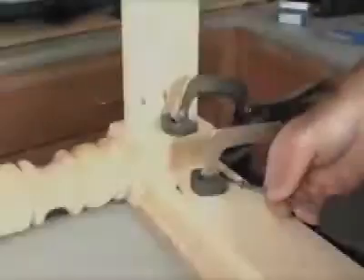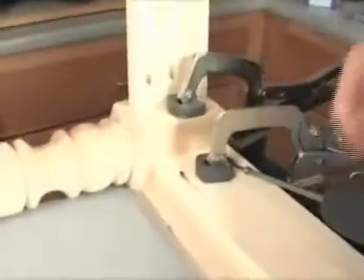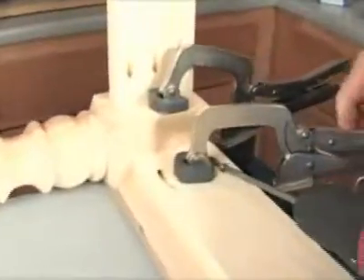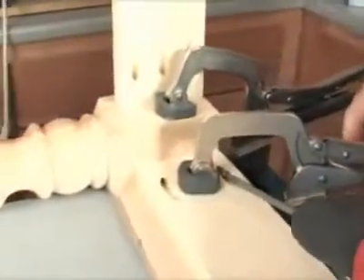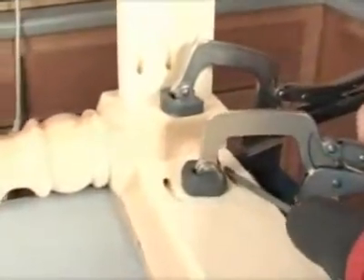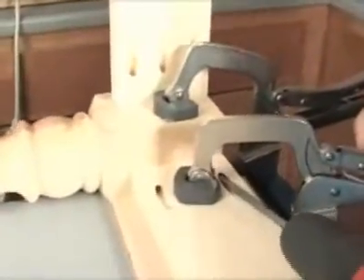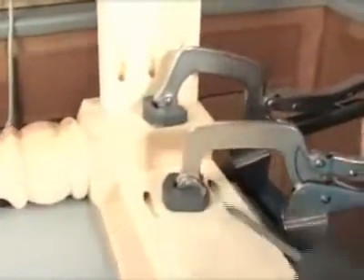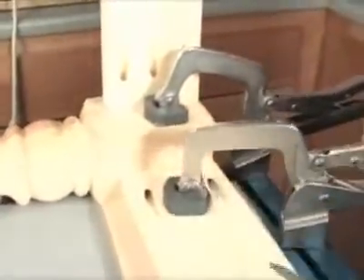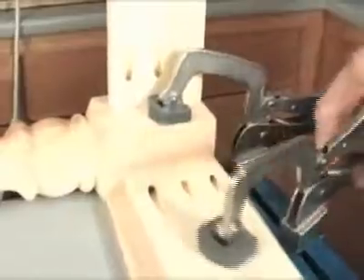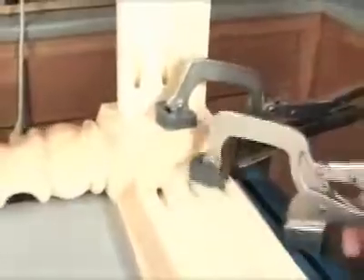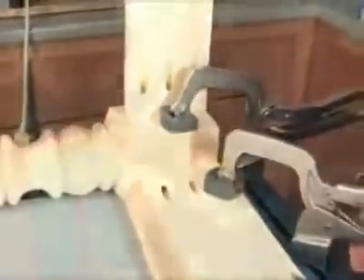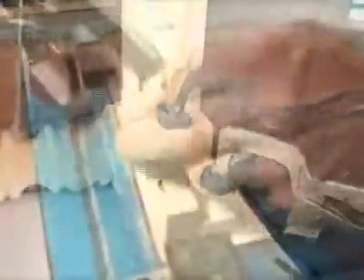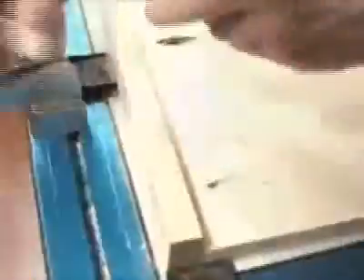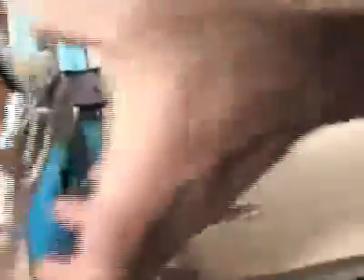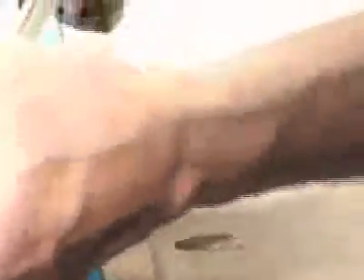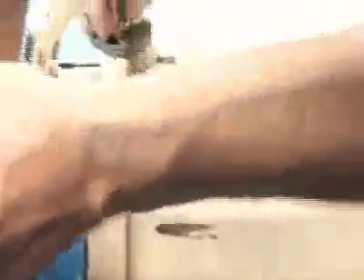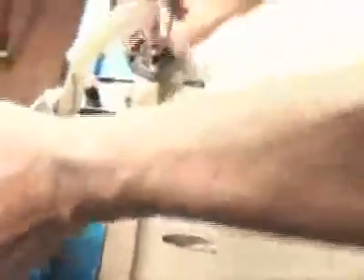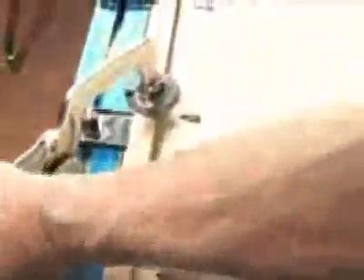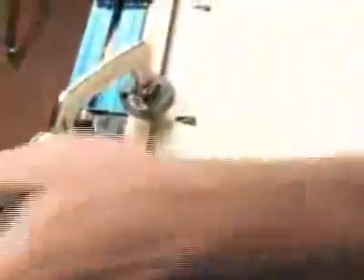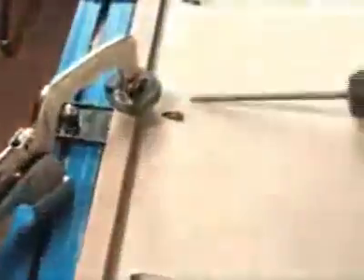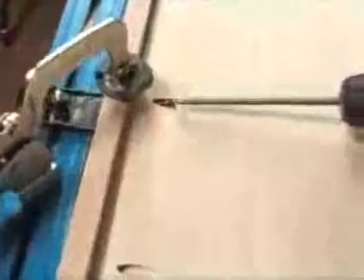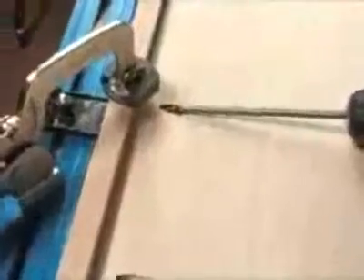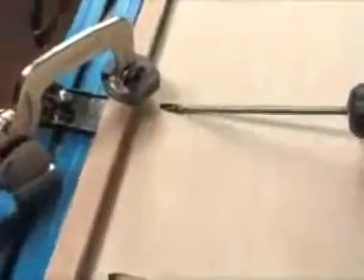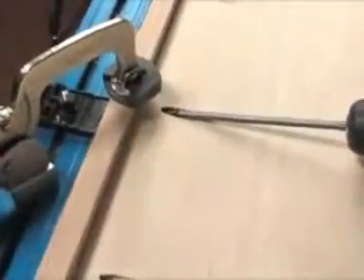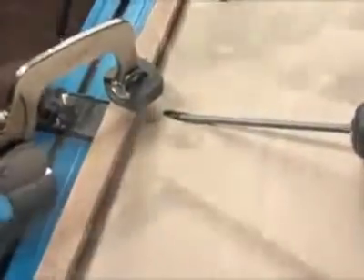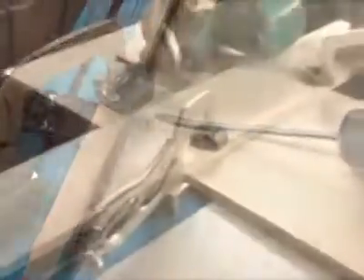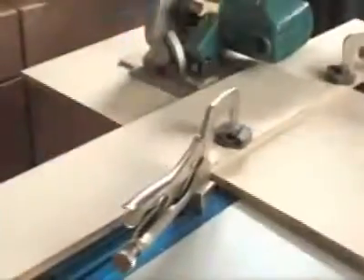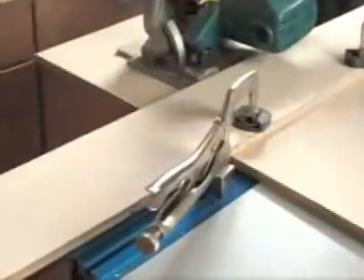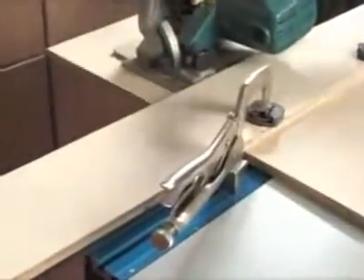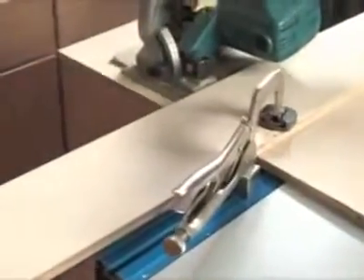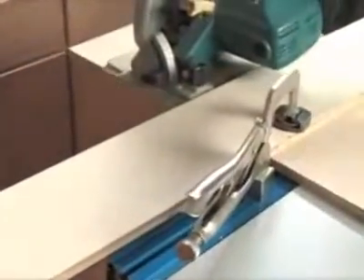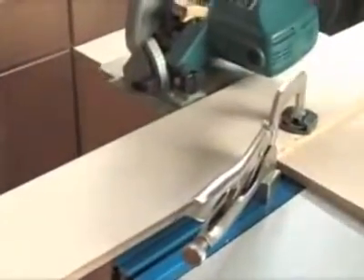The Clamp Table was designed to improve pocket screw joinery, but that's really only half the story. Because of its unique design, allowing you to position clamps anywhere they're needed, the Clamp Table makes just about every woodworking task faster.